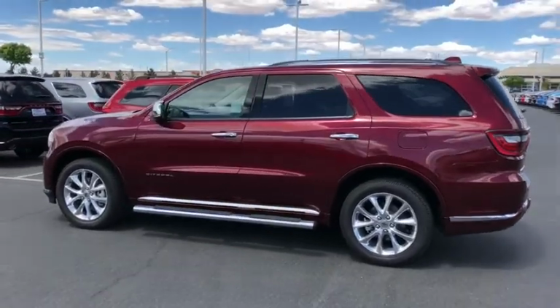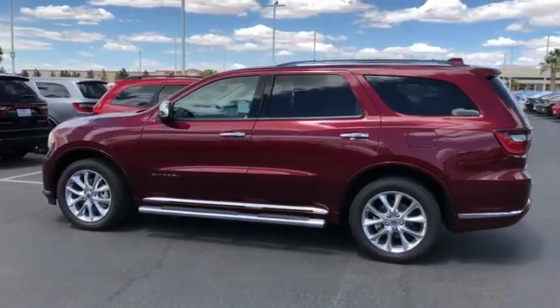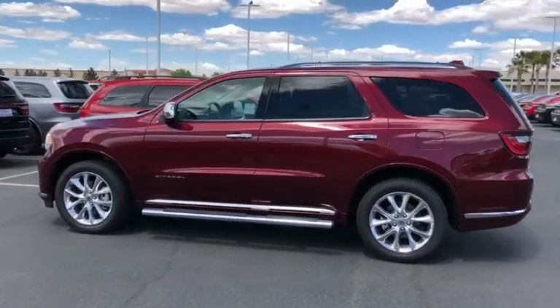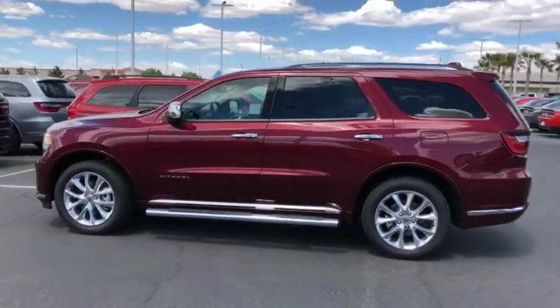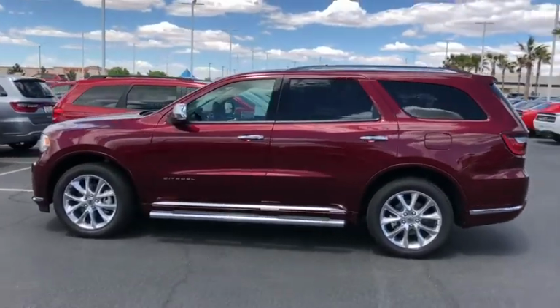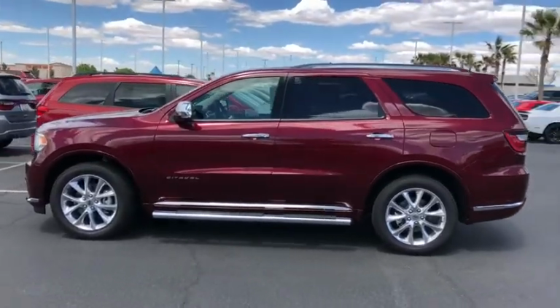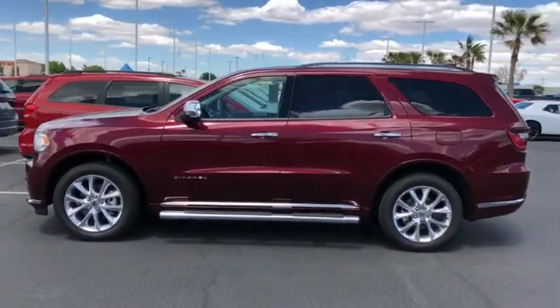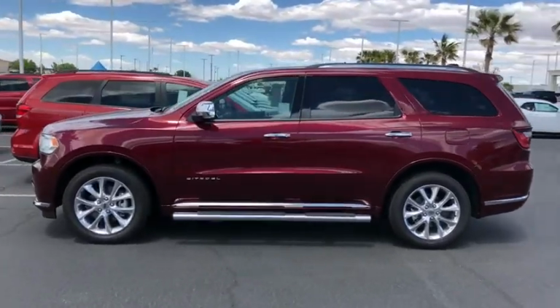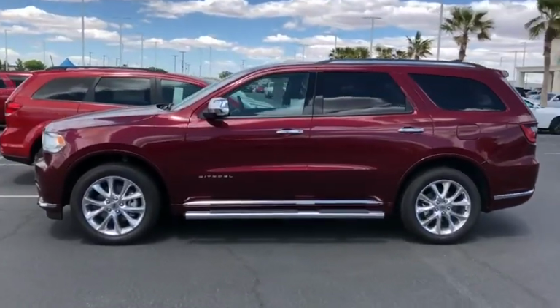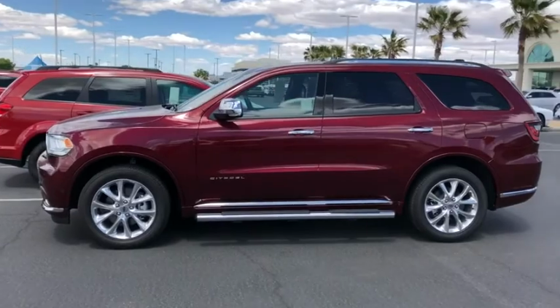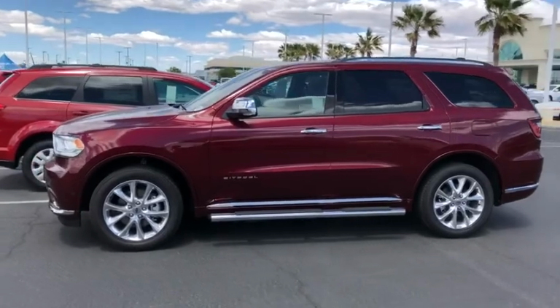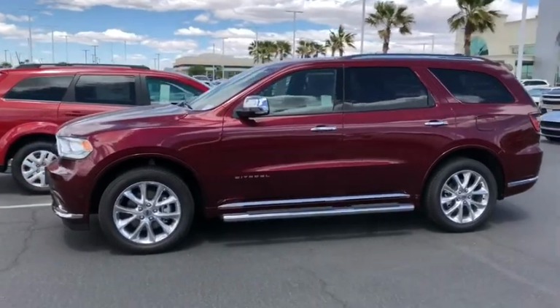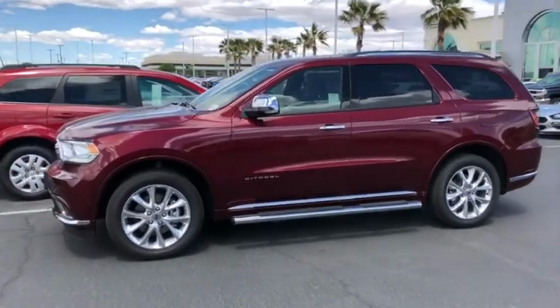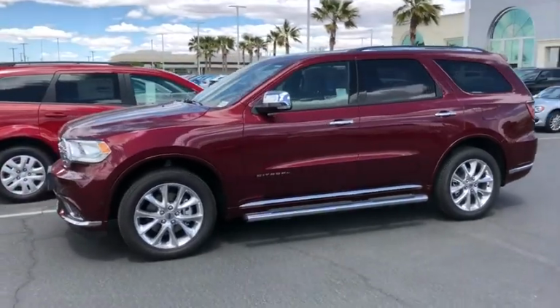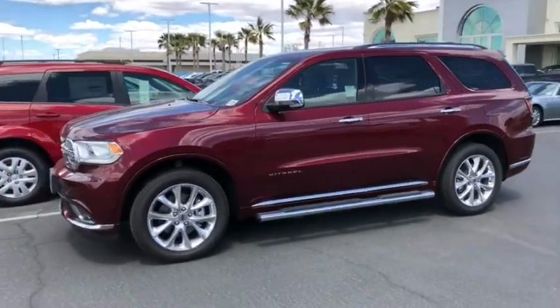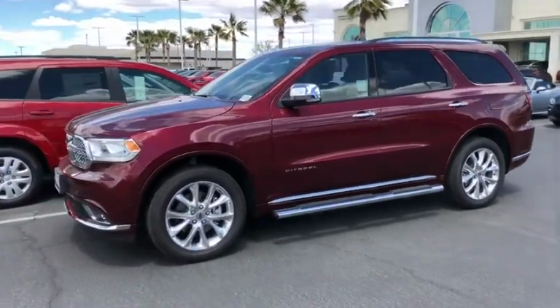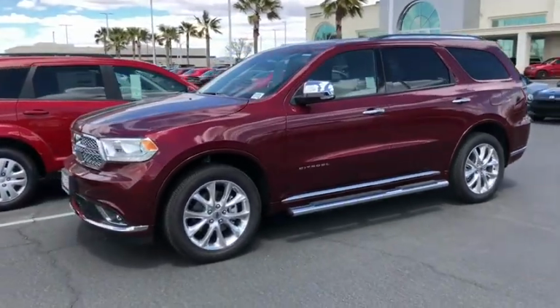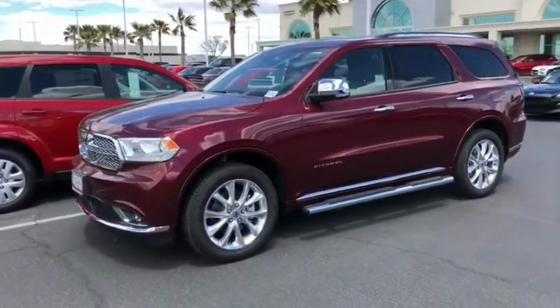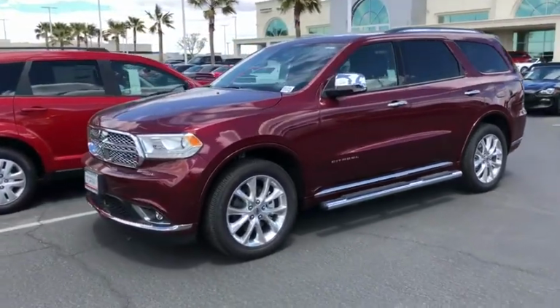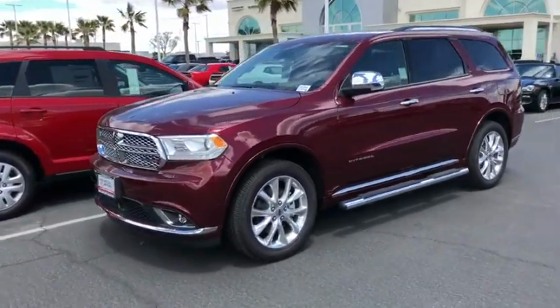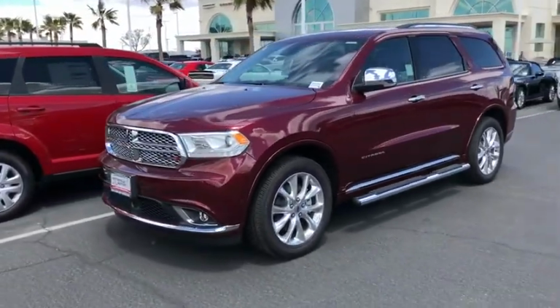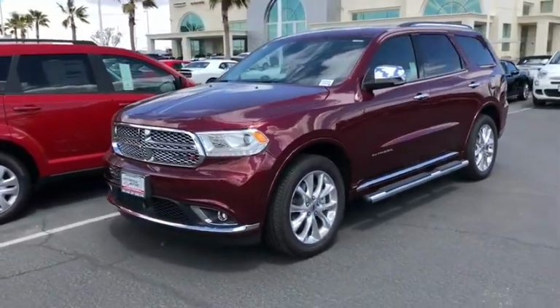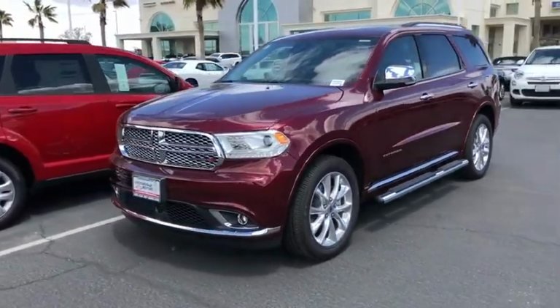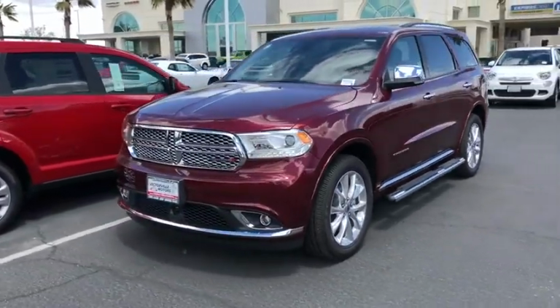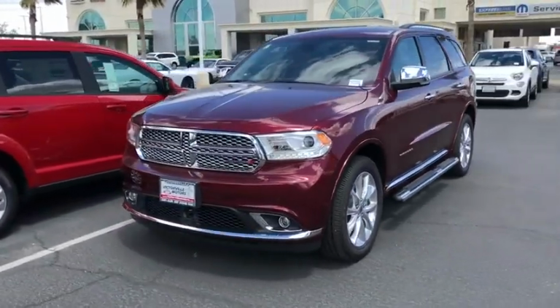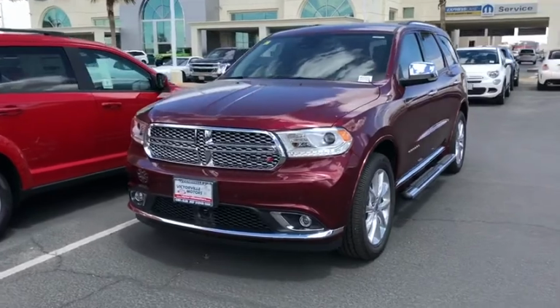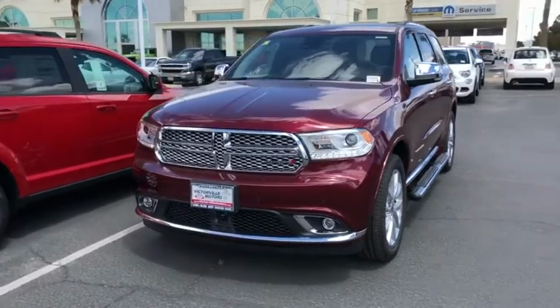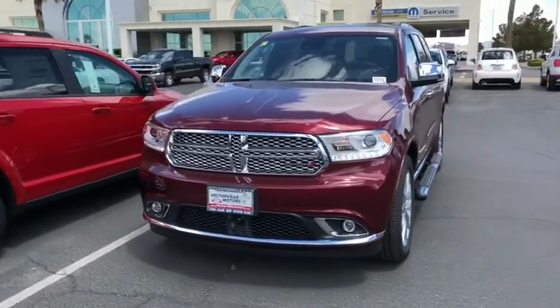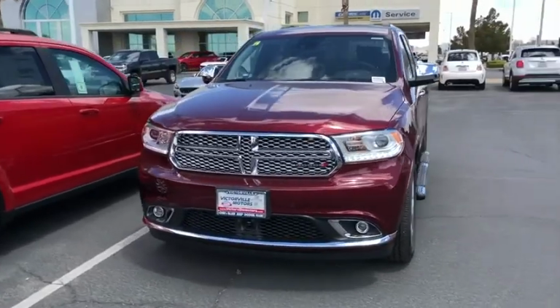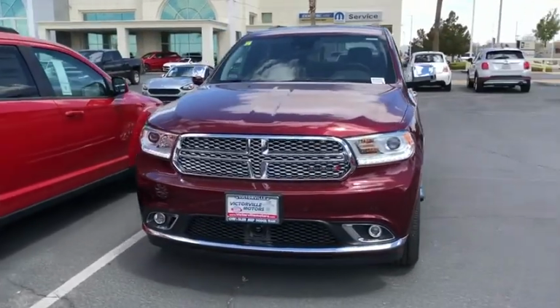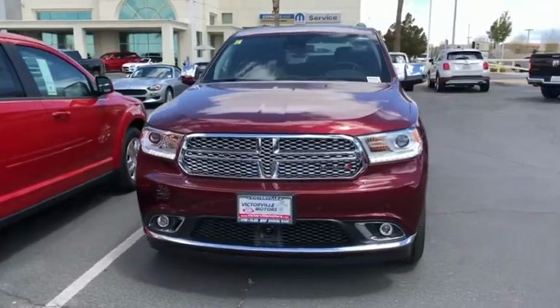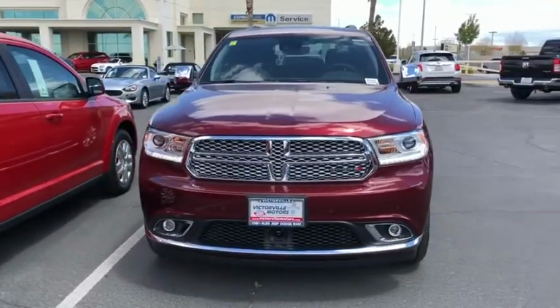This vehicle has less than 700 miles. Here are some of this vehicle's great options: navigation system, traction control, tow hitch, power liftgate, power passenger seat.